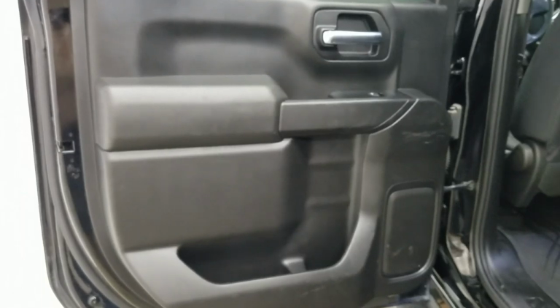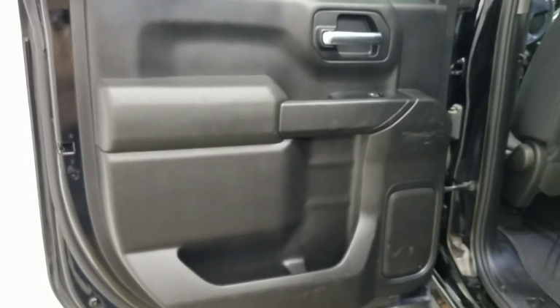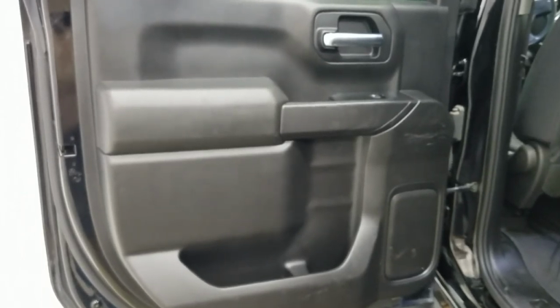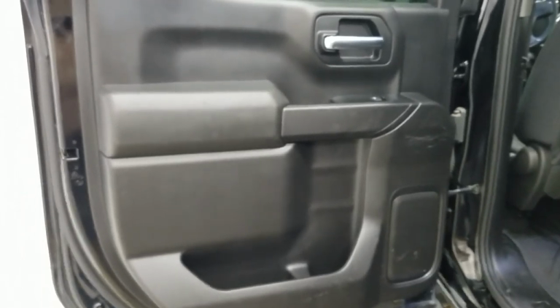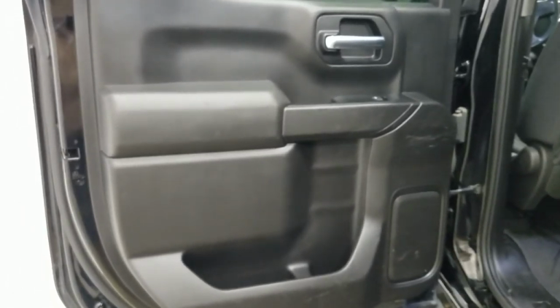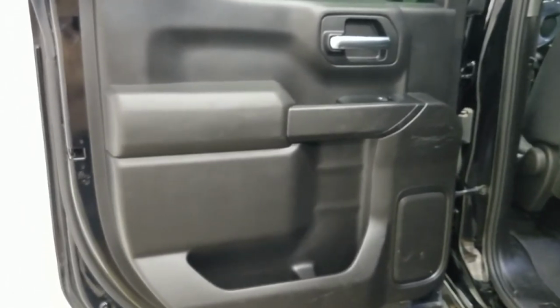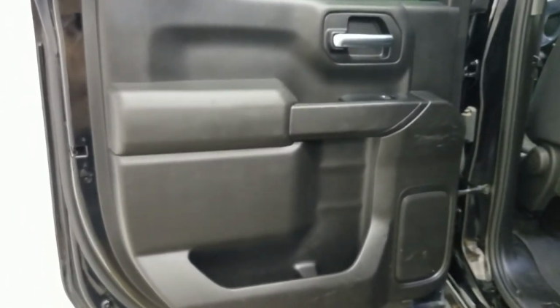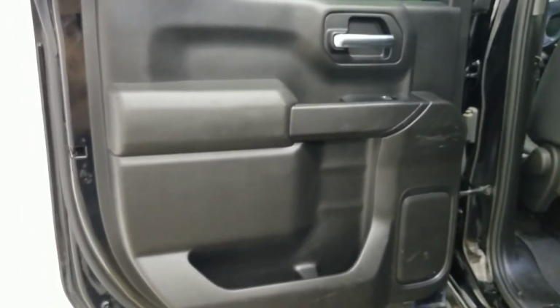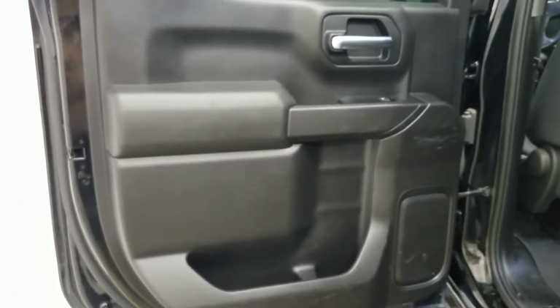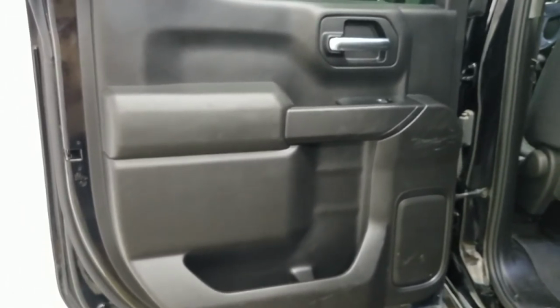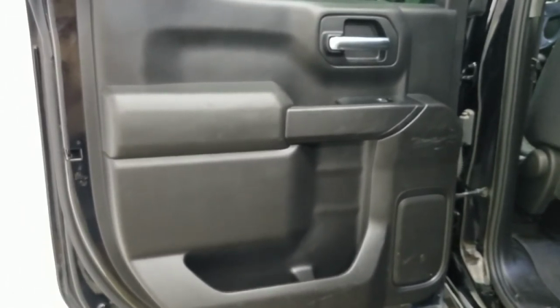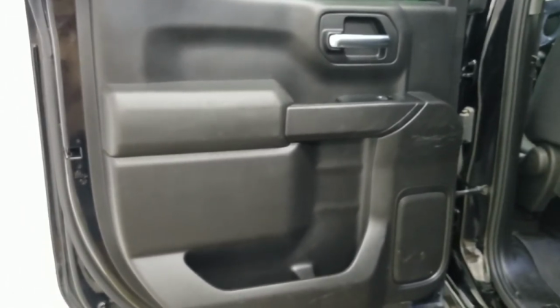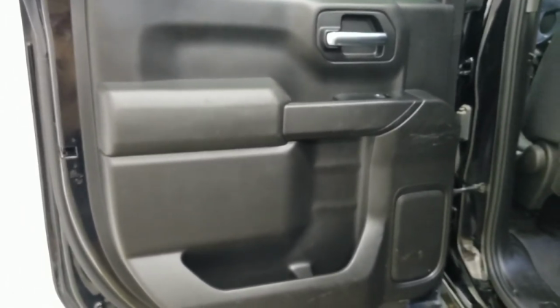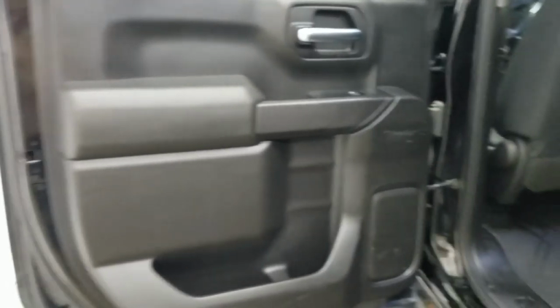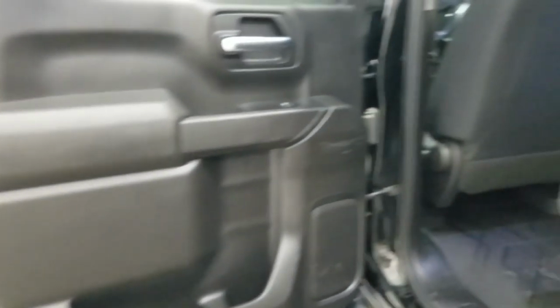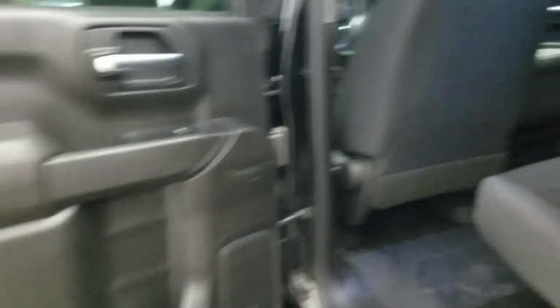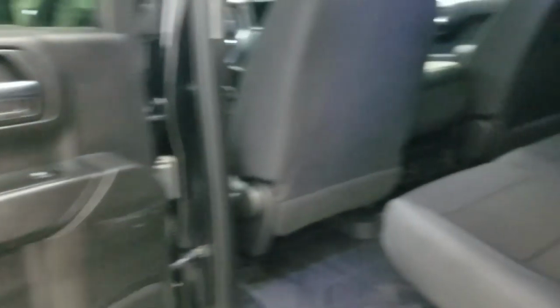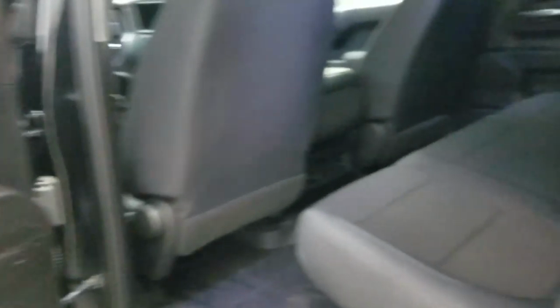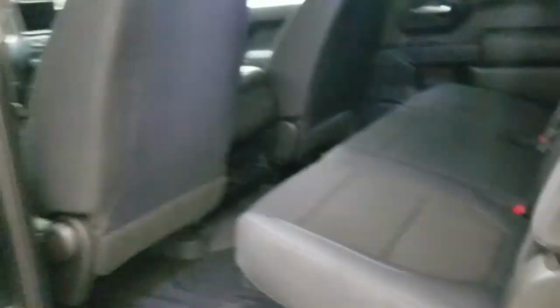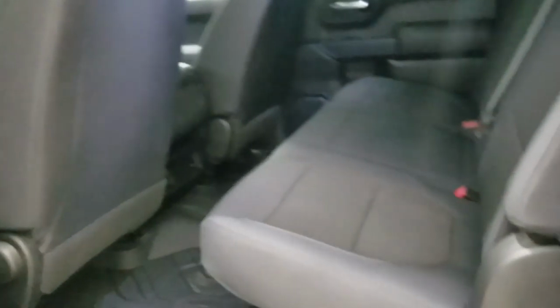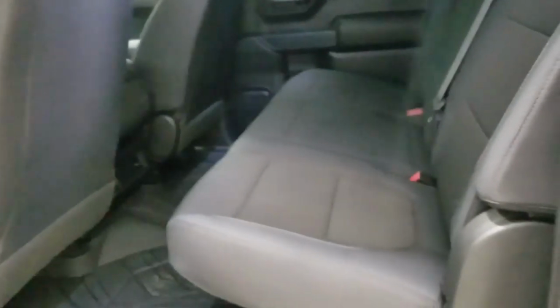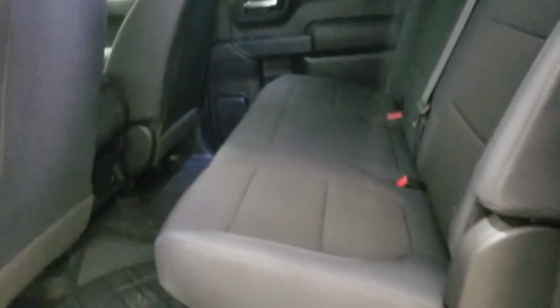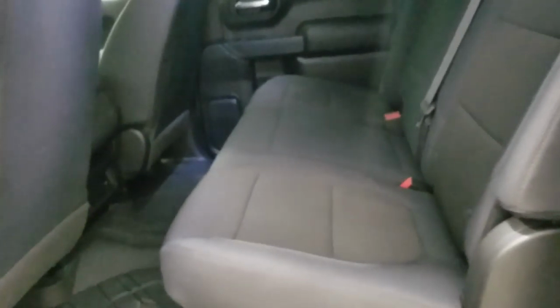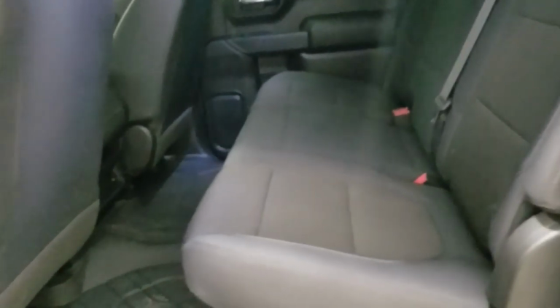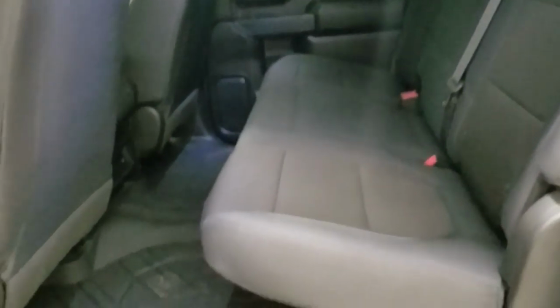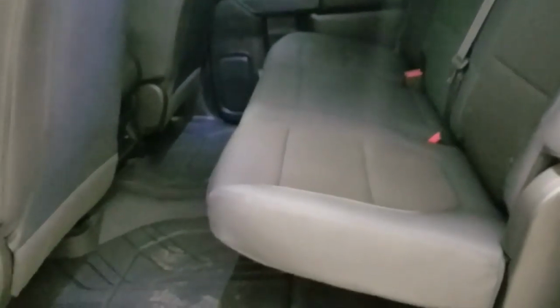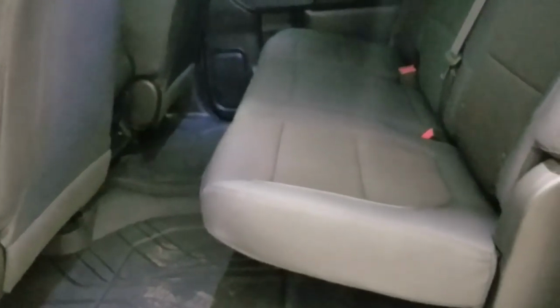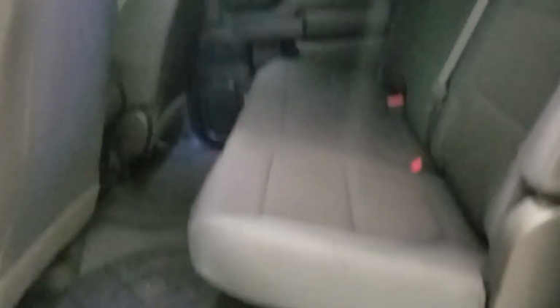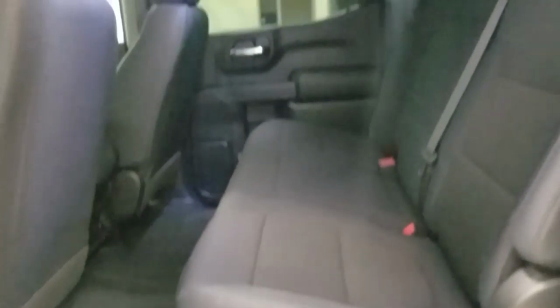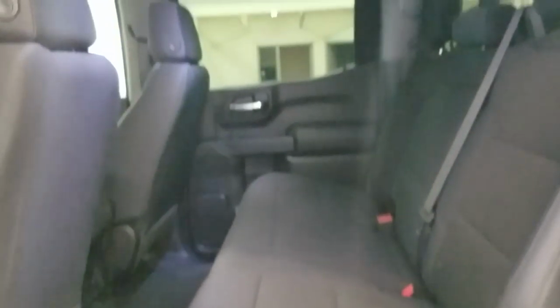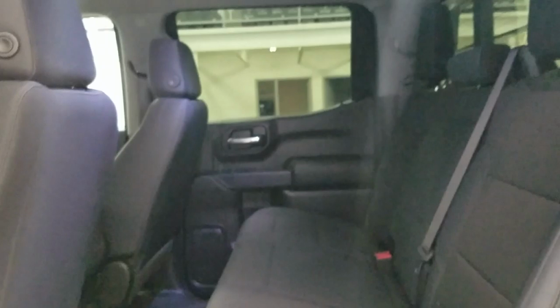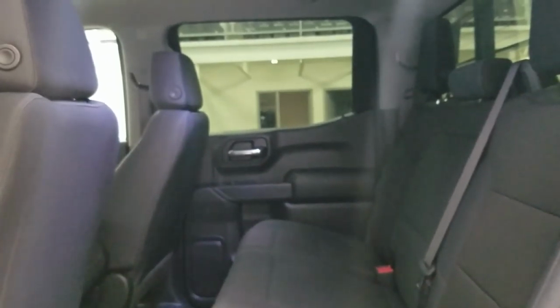At the rear, passengers can also enjoy door storage as well as power windows. Our back bench seating for three leaves tons of head space and leg room for passengers to enjoy.